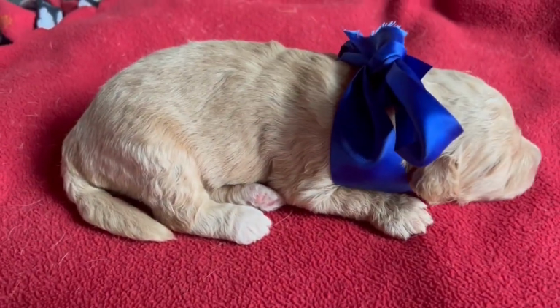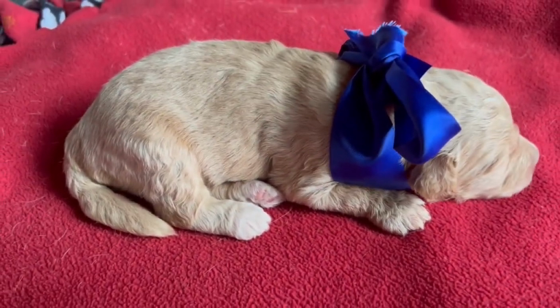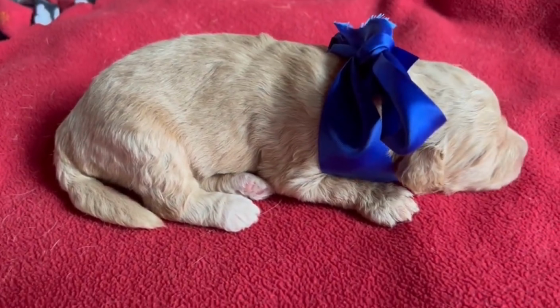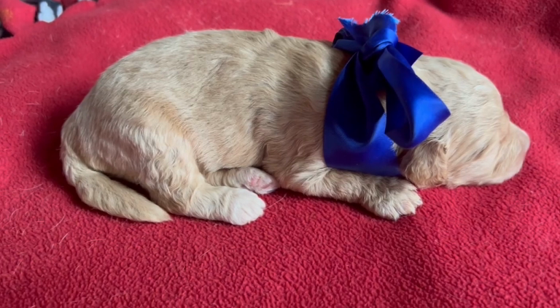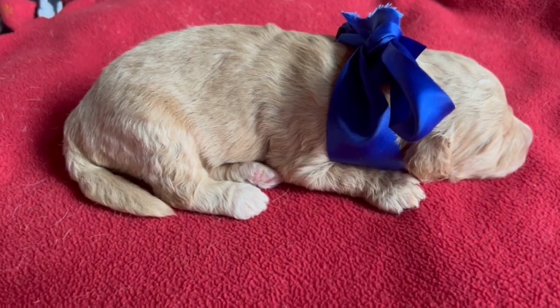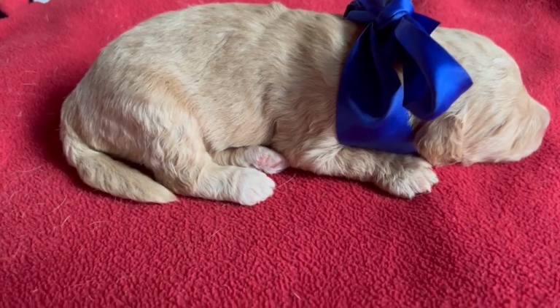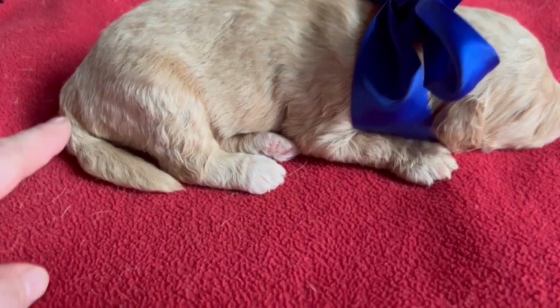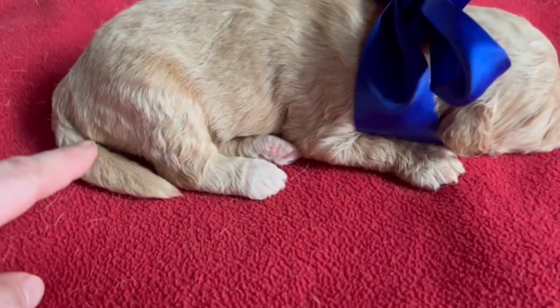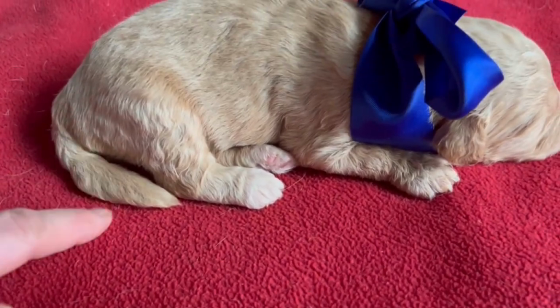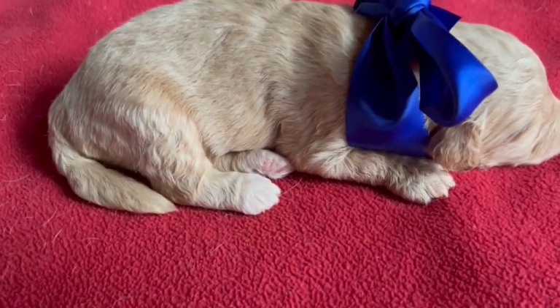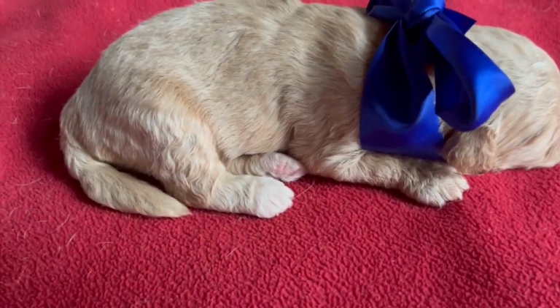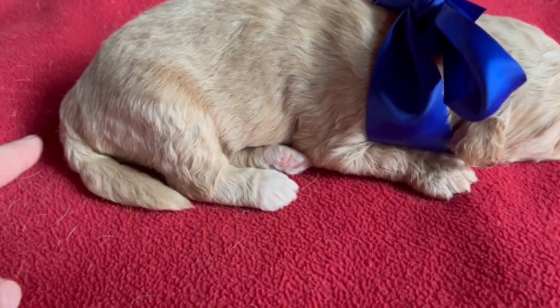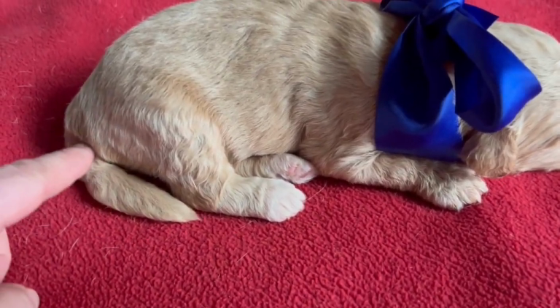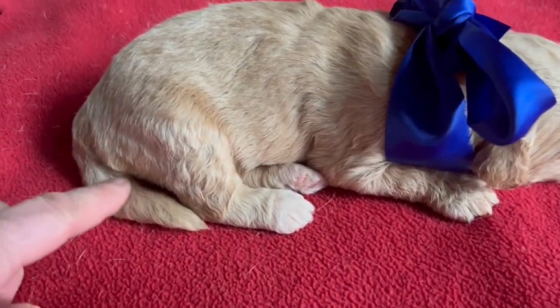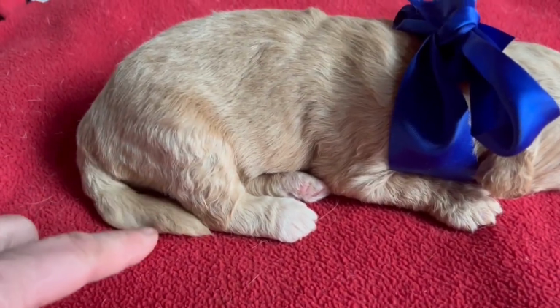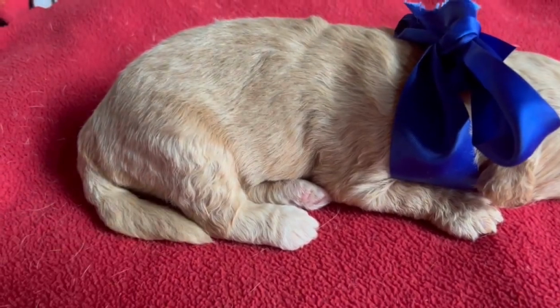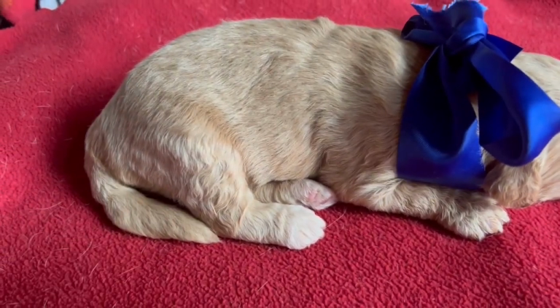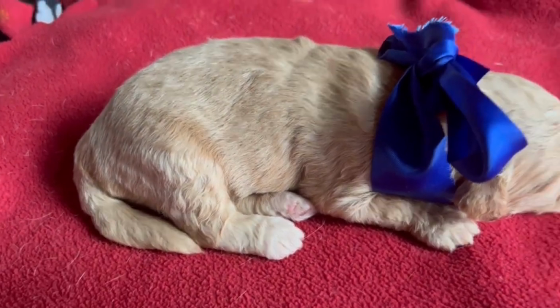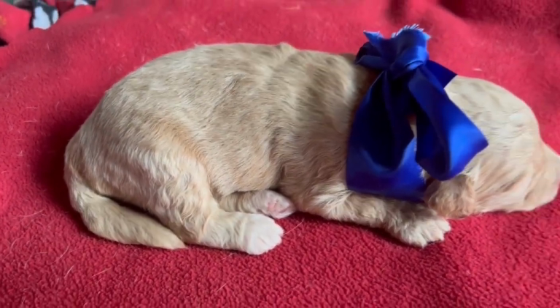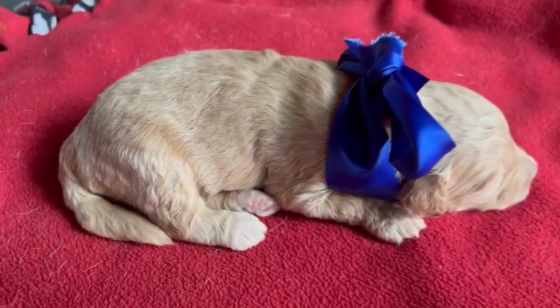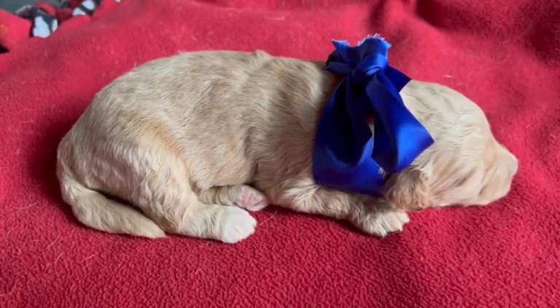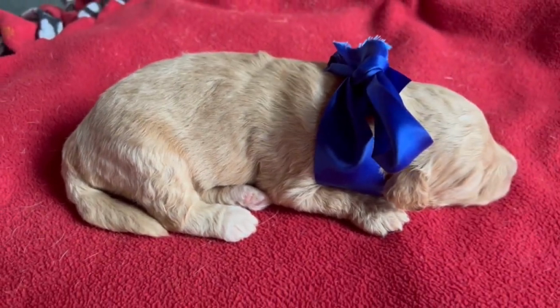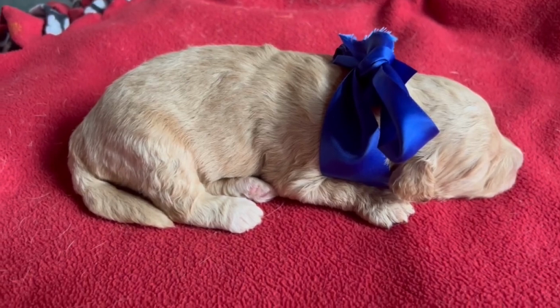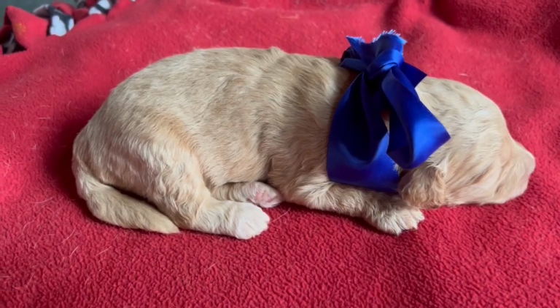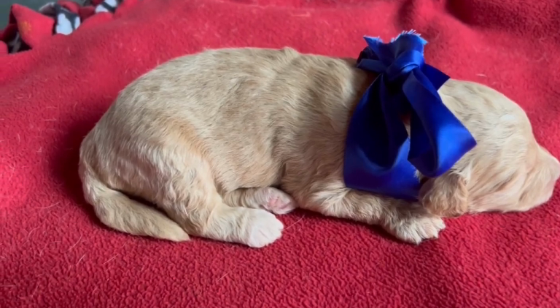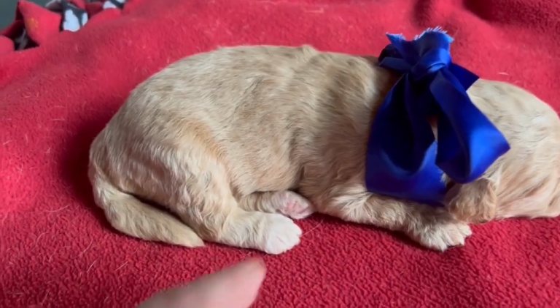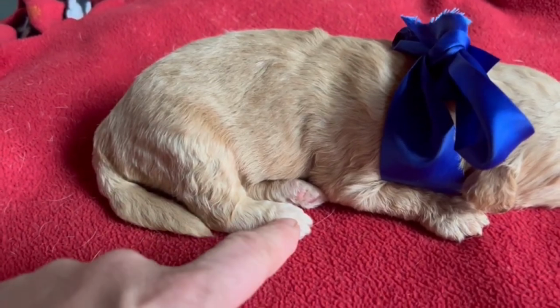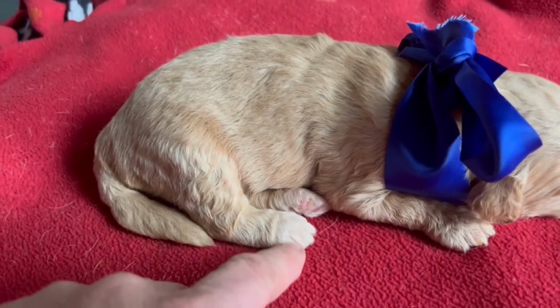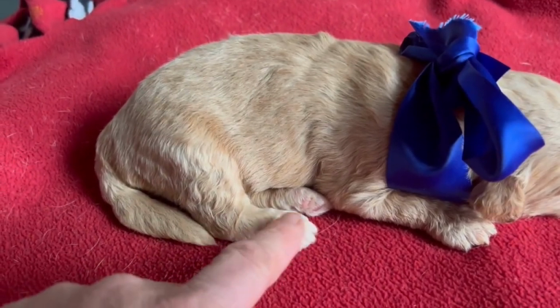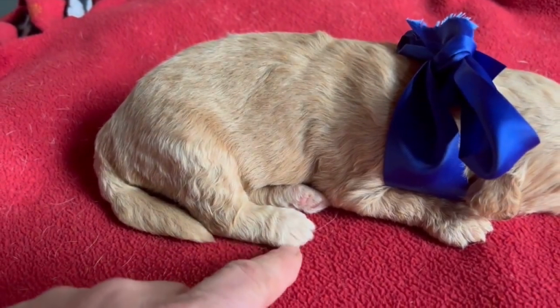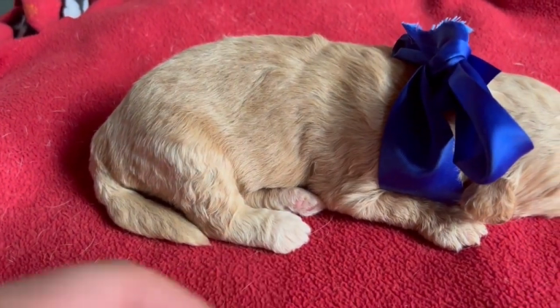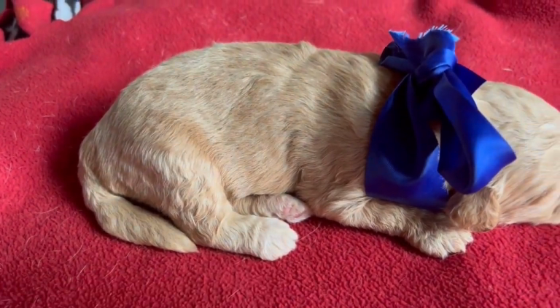Beautiful boy, nice thick tail — typical golden retriever type tail. And he does have a little bit of white on his feet.